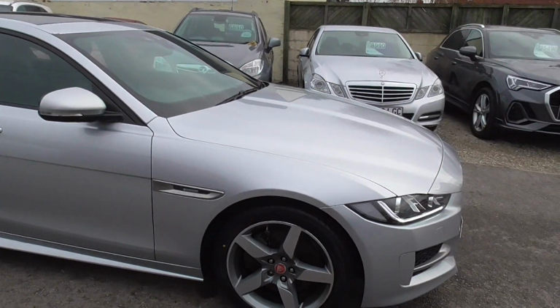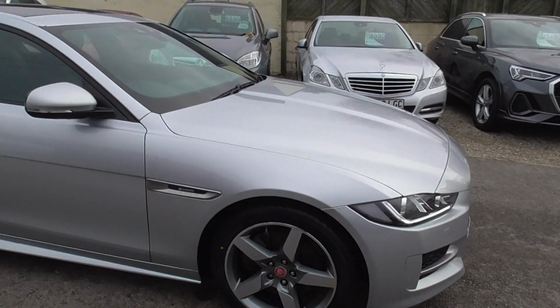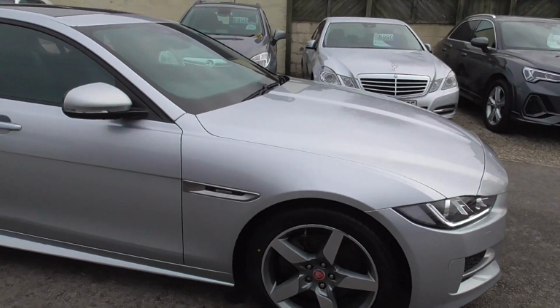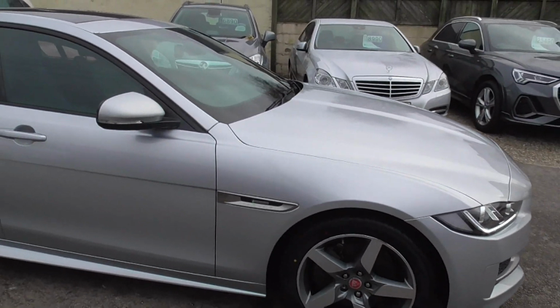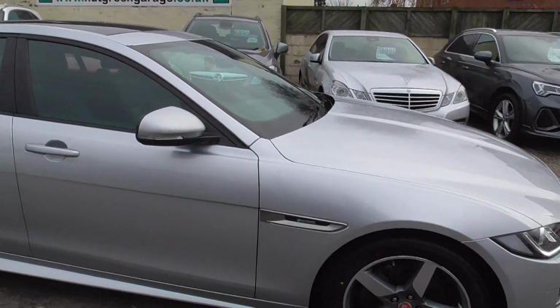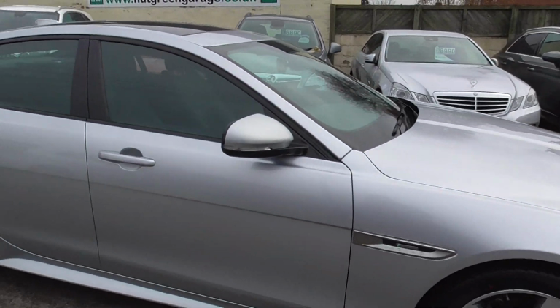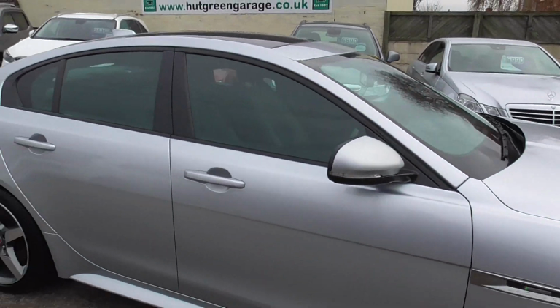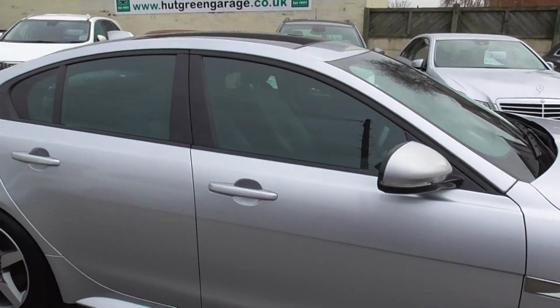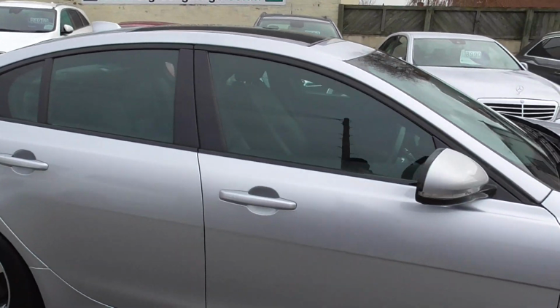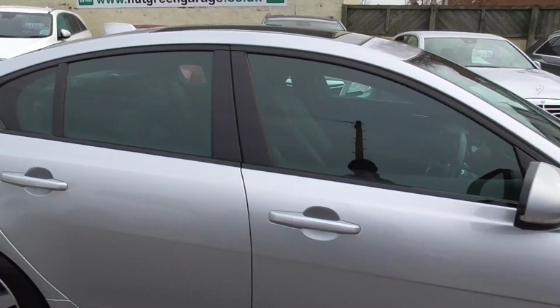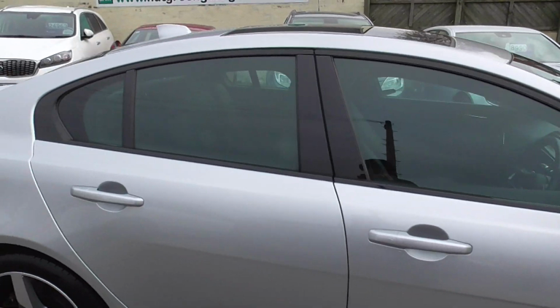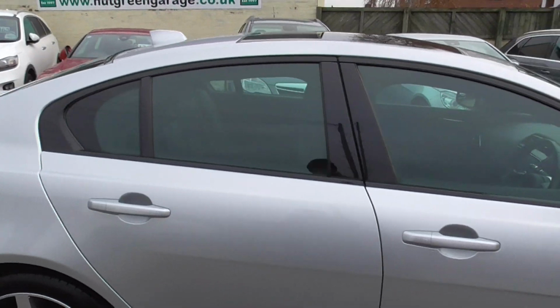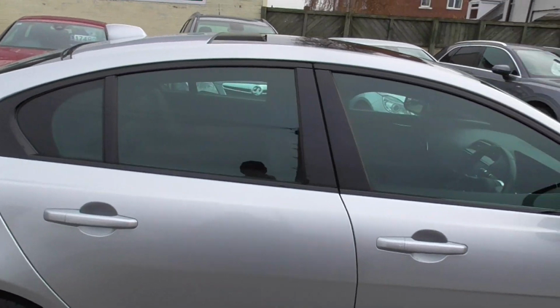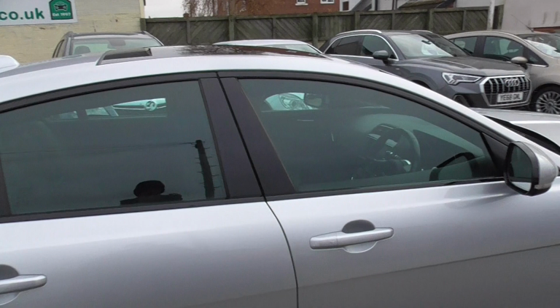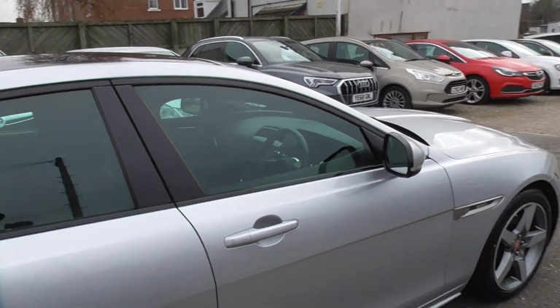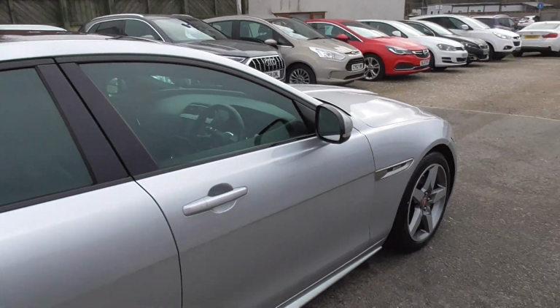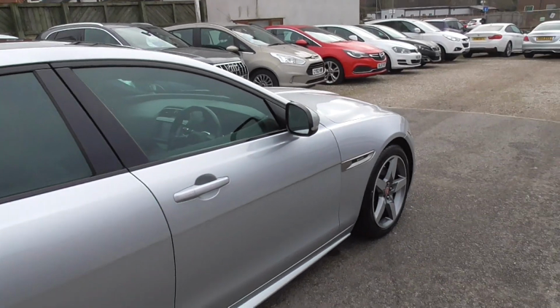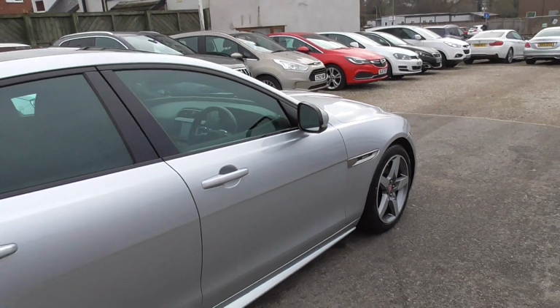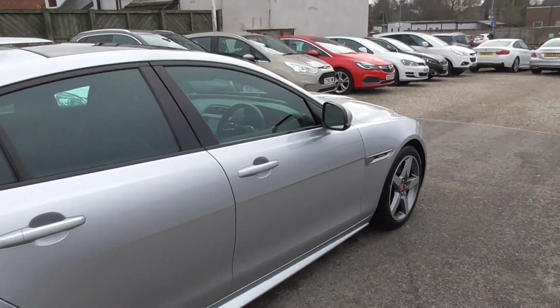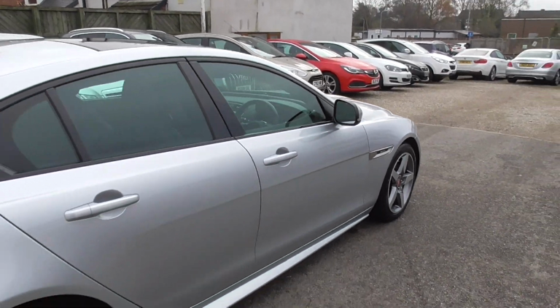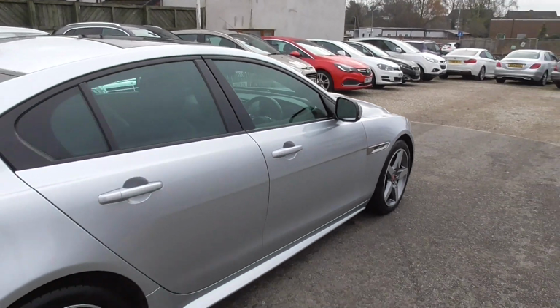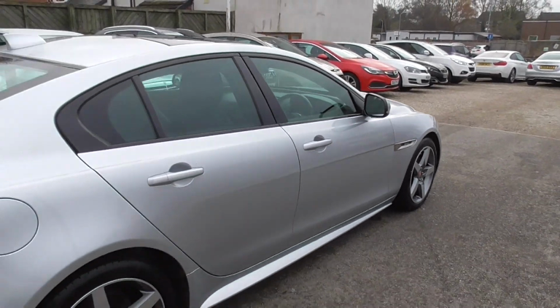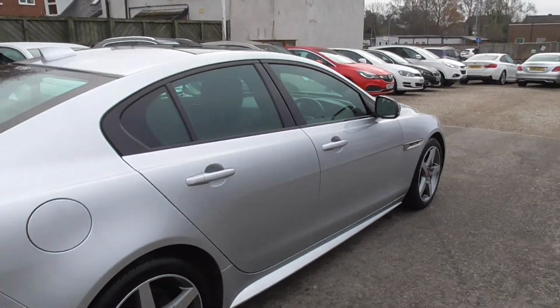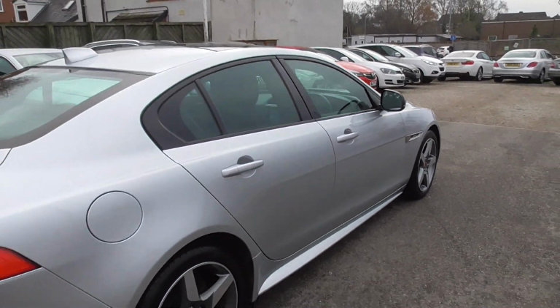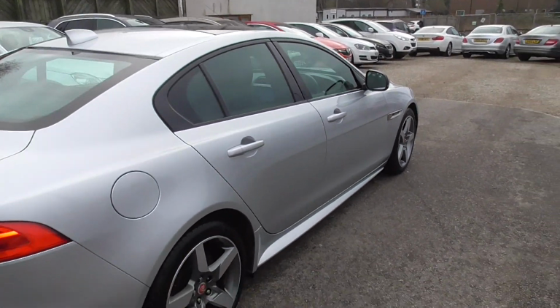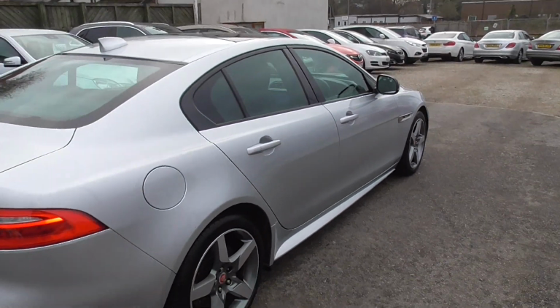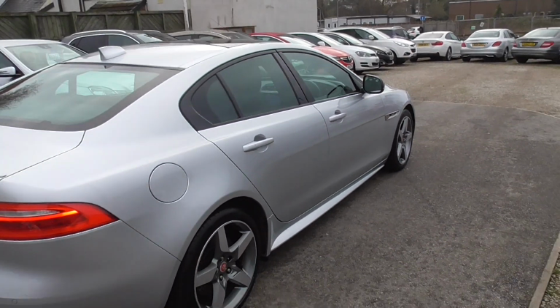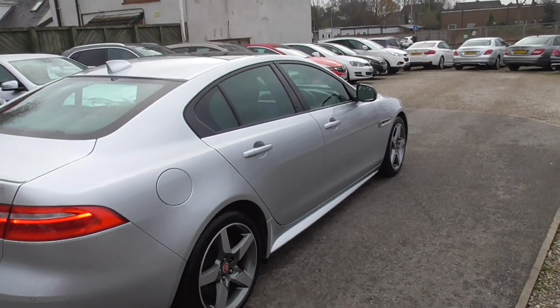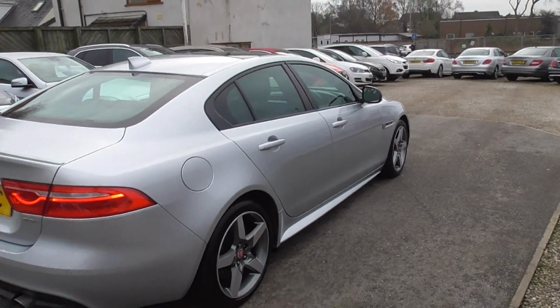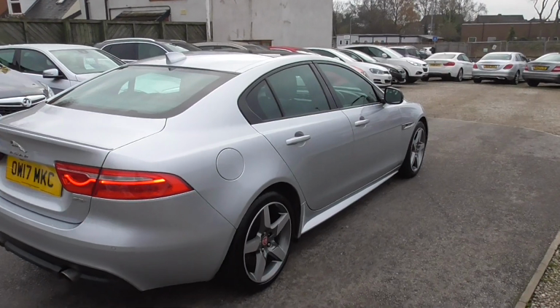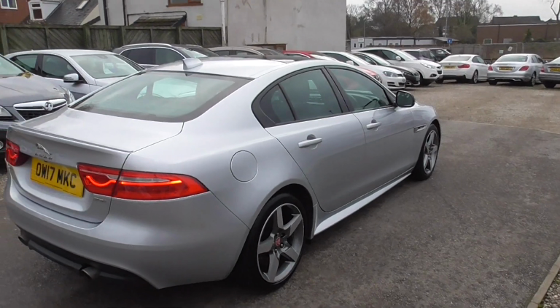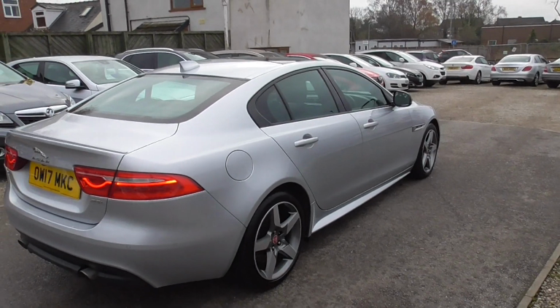It really is a nice looking car and surprisingly quick as well — I was really shocked at how quick it was. Lovely to drive, everything you want really, it's a lovely thing.